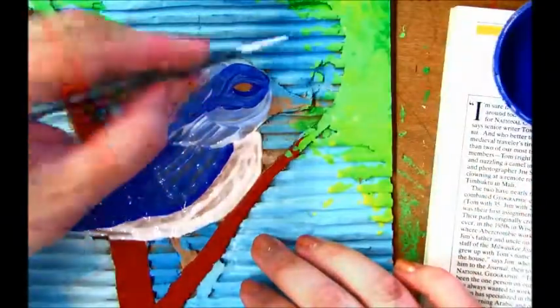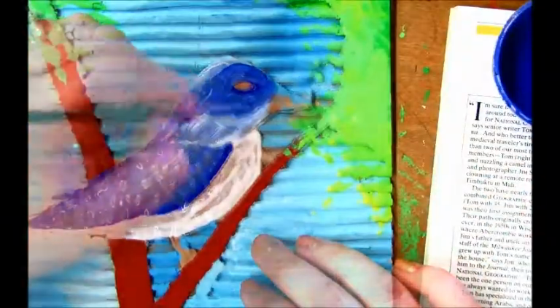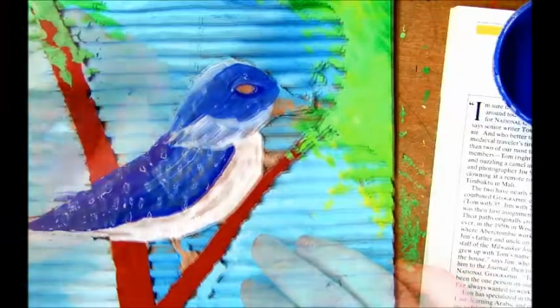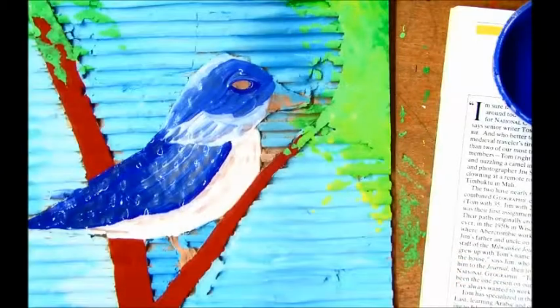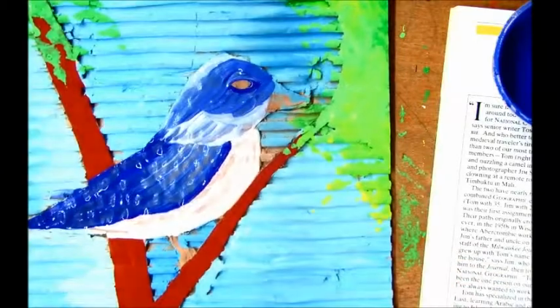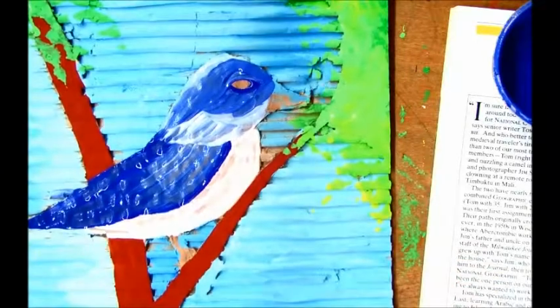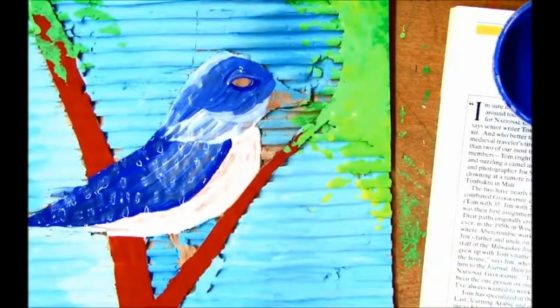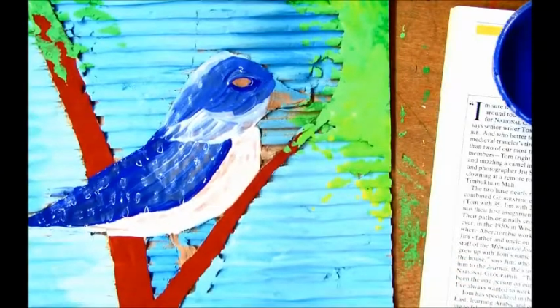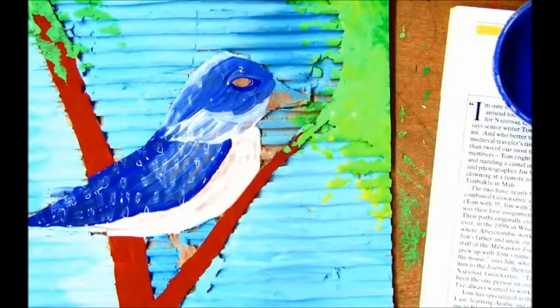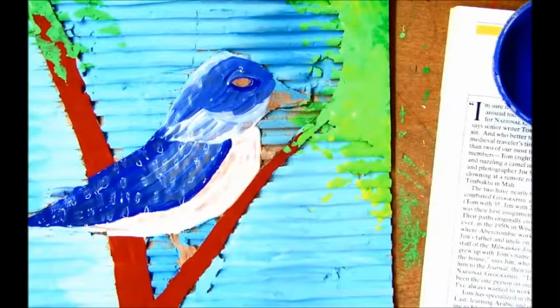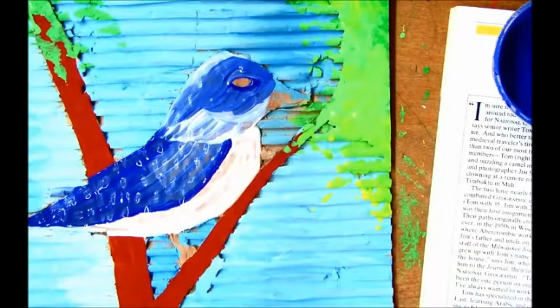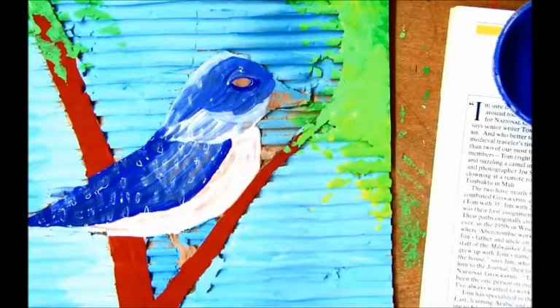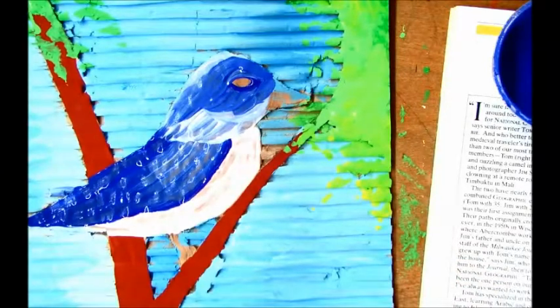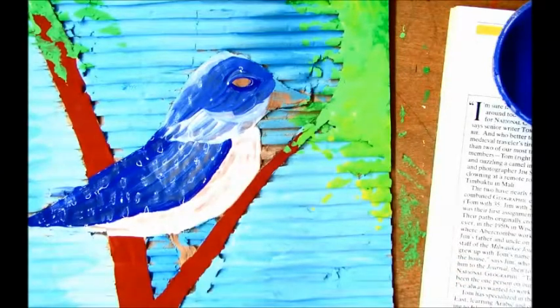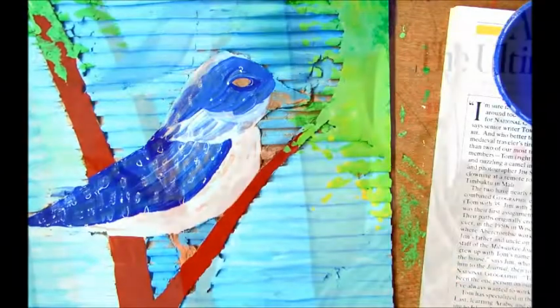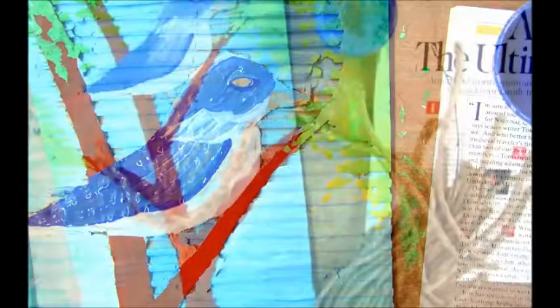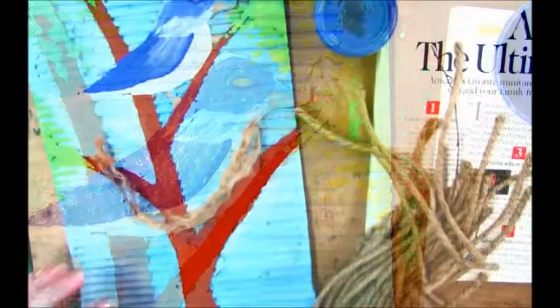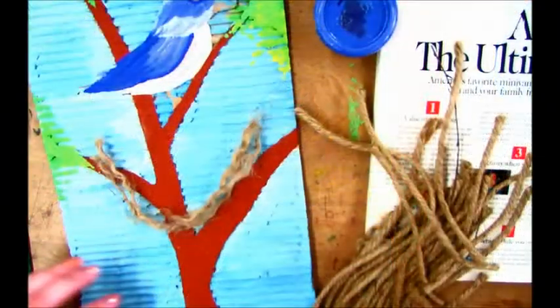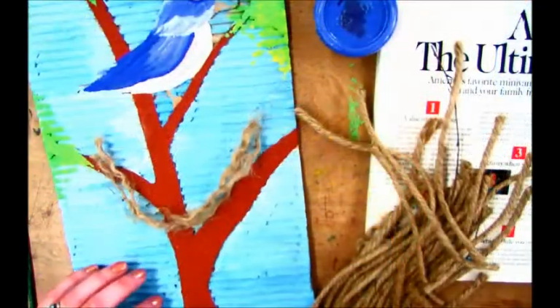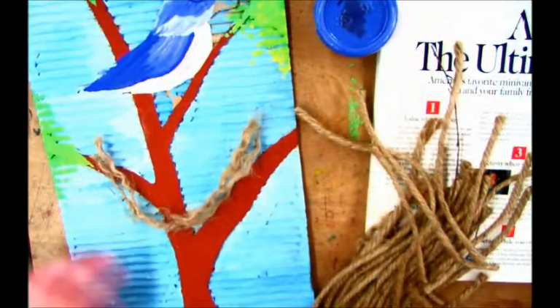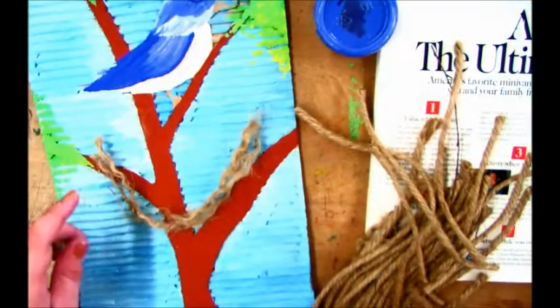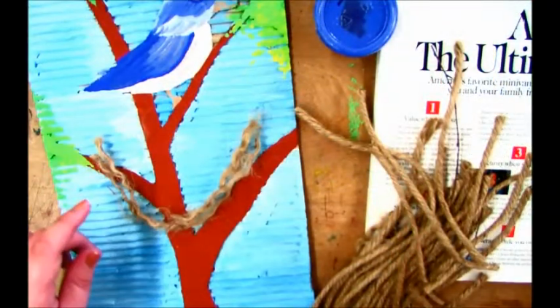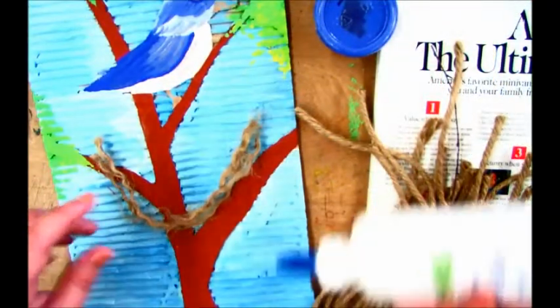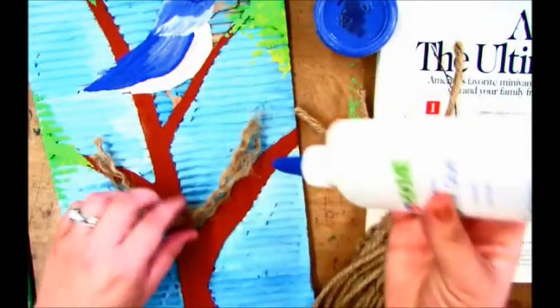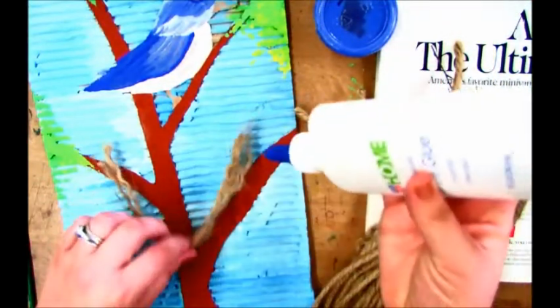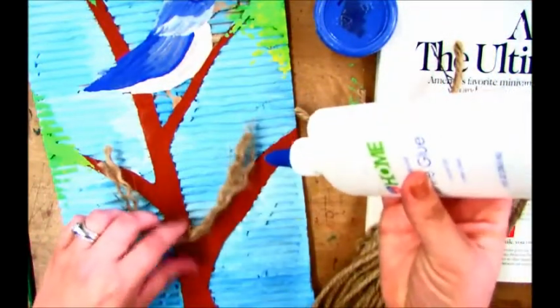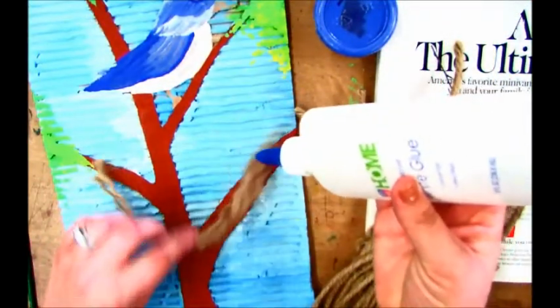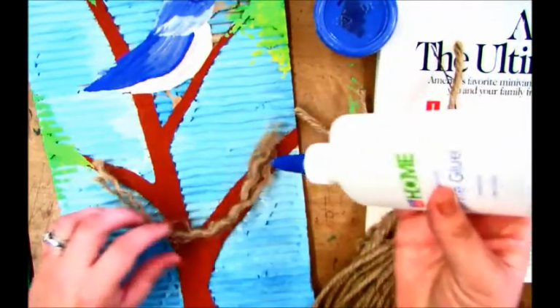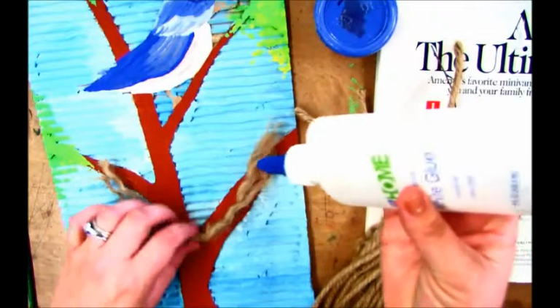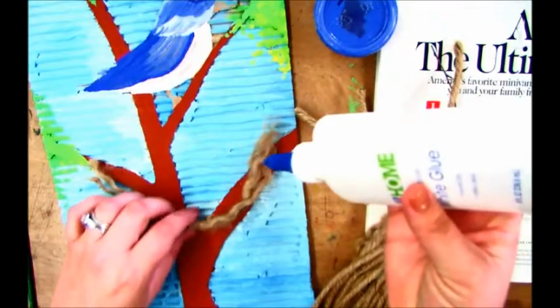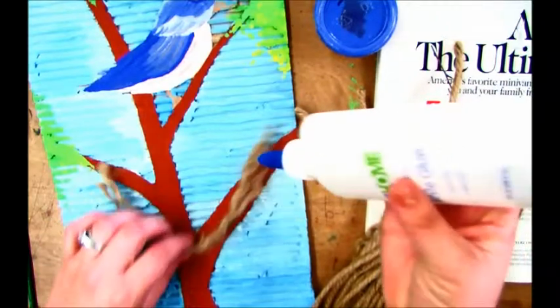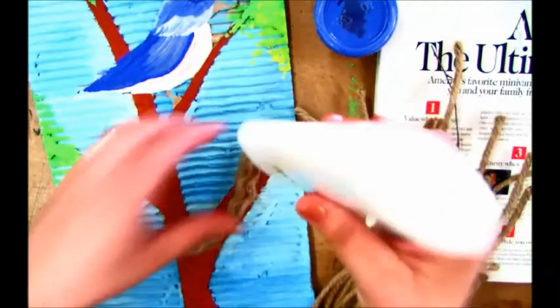I'm going to go ahead and stop here for now and let this tempera paint dry before I add more to it. So while our bird is drying, let's go ahead and glue down our string for our bird's nest.